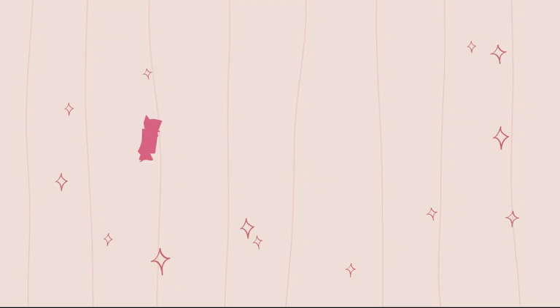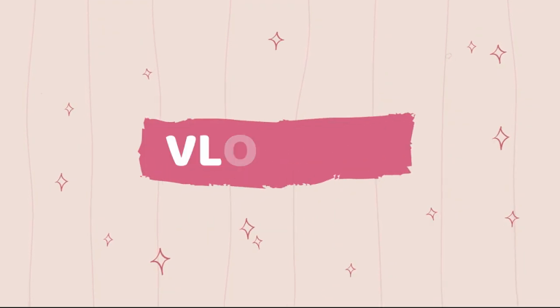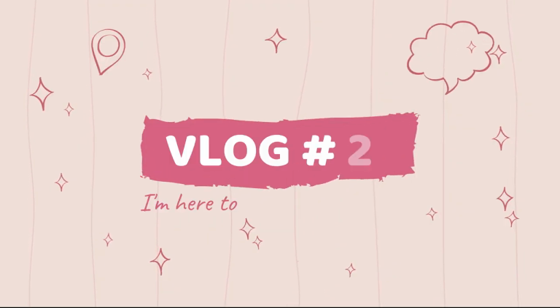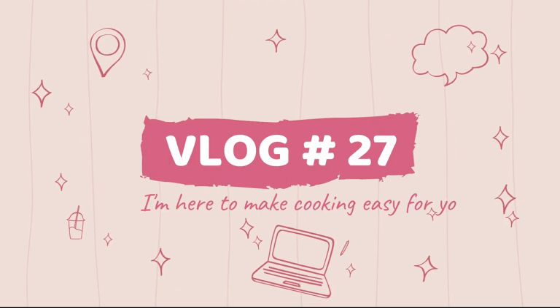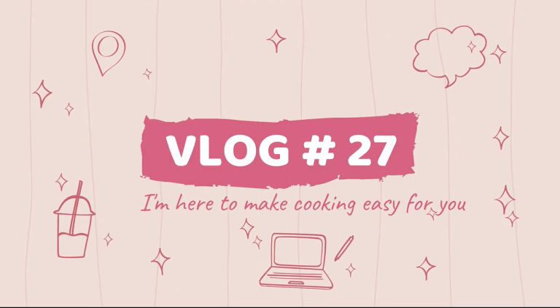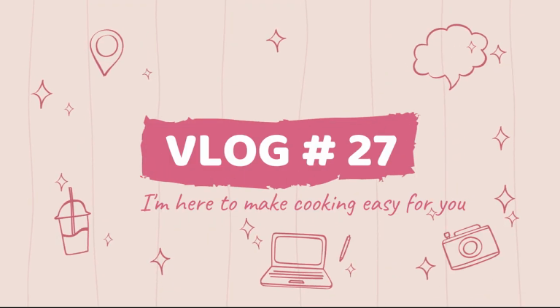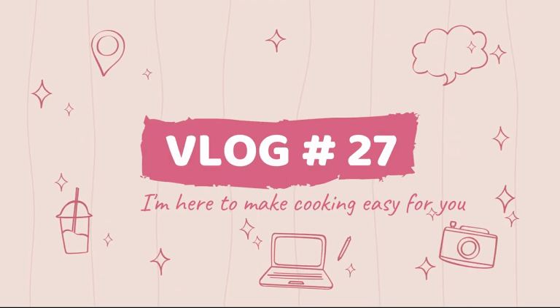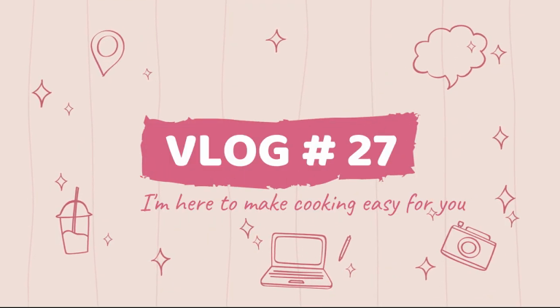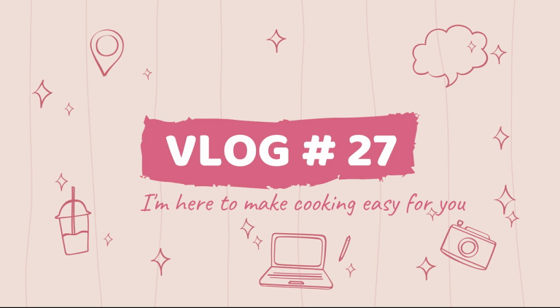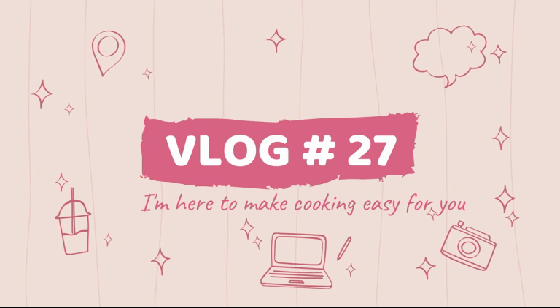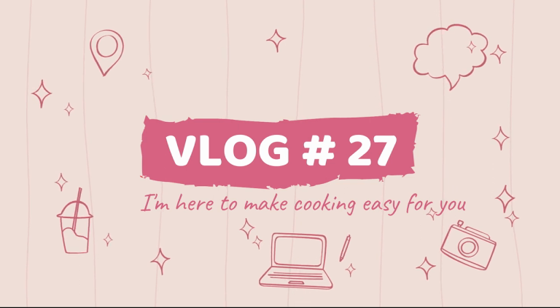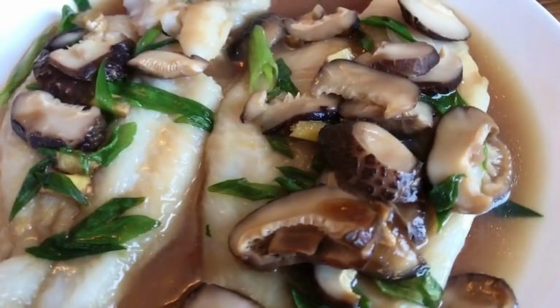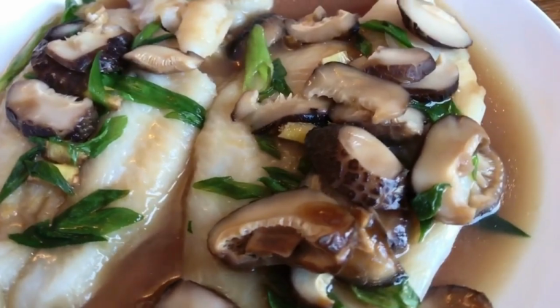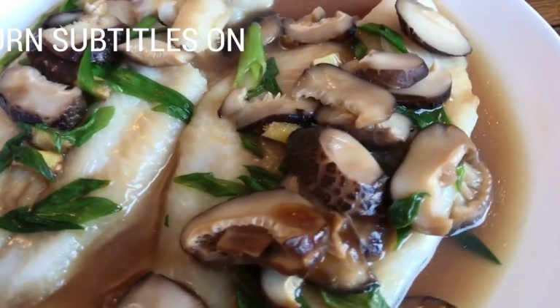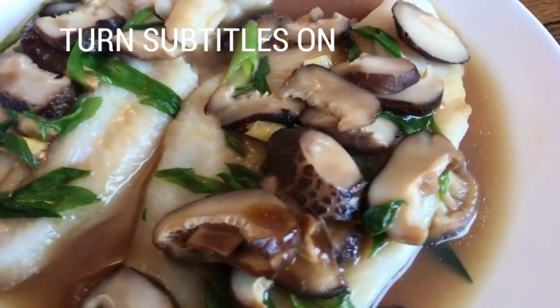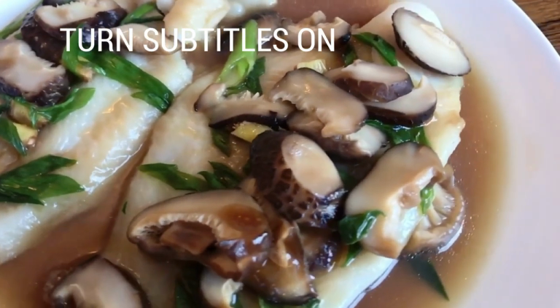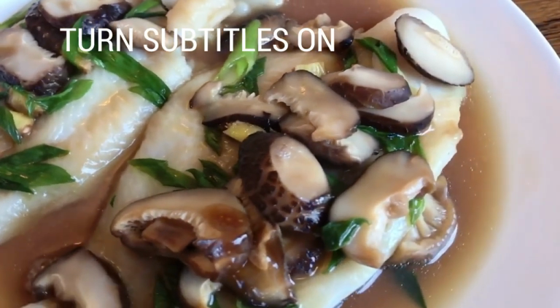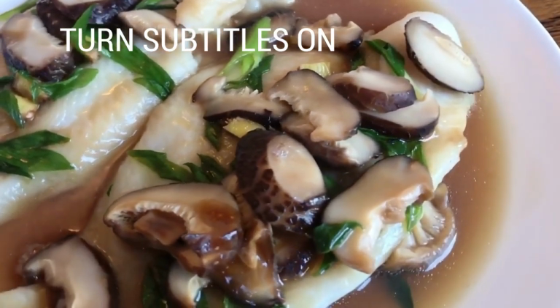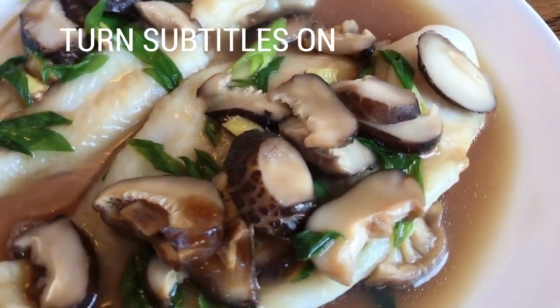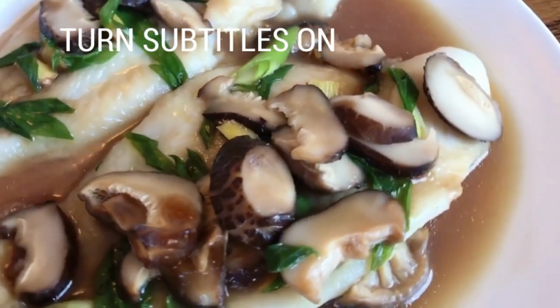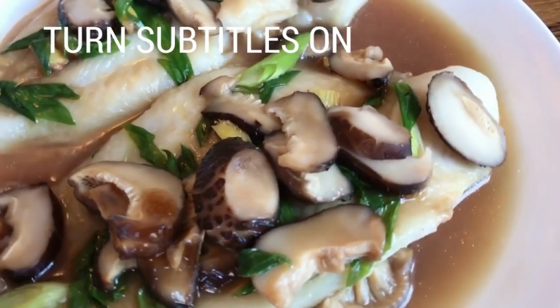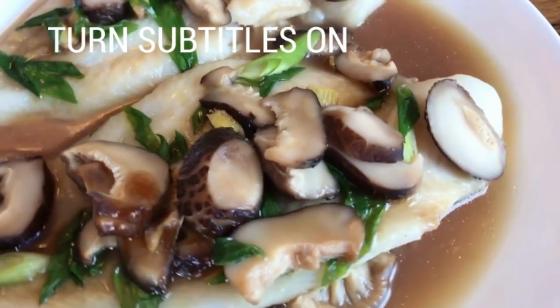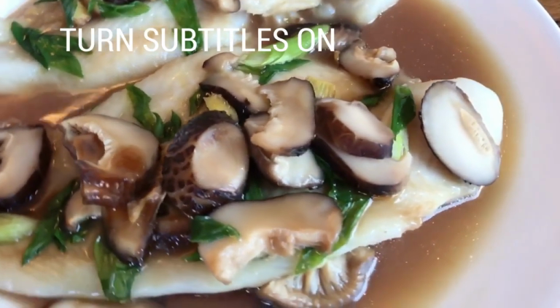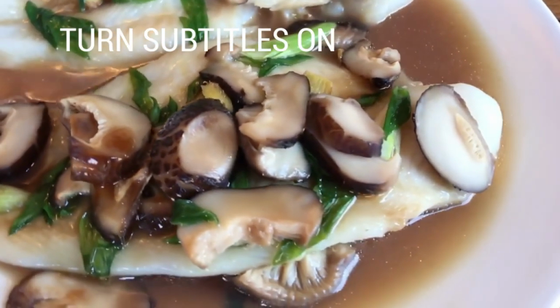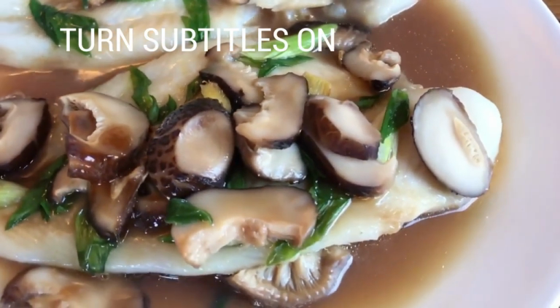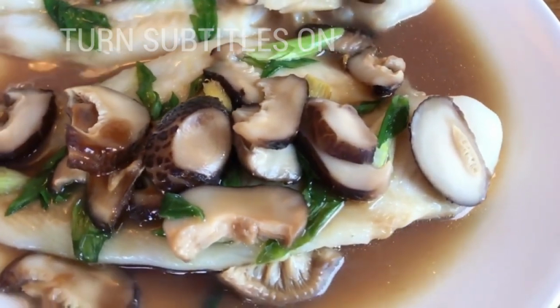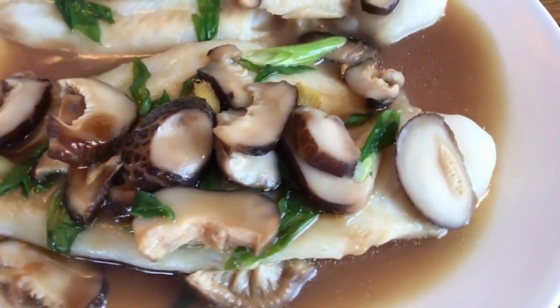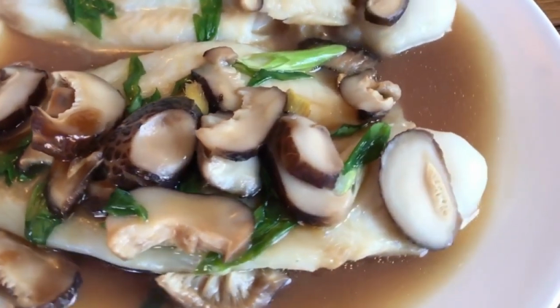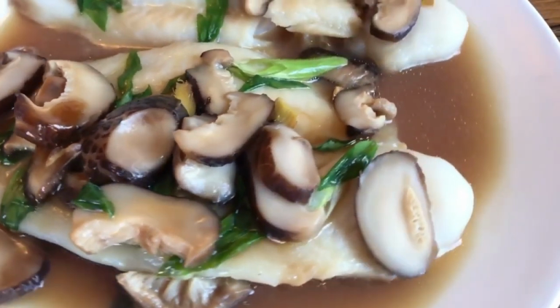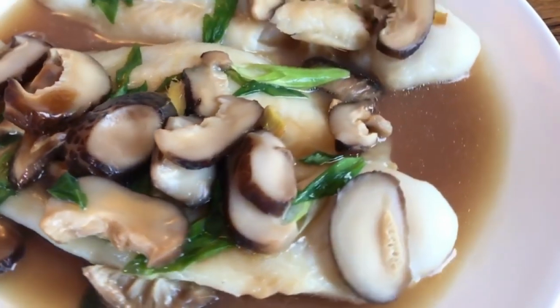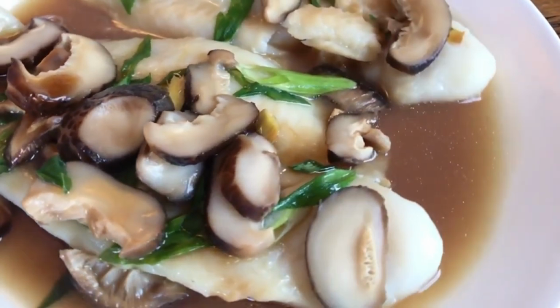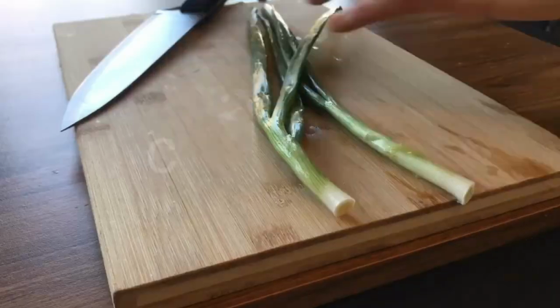Hello everyone, welcome to my 100th recipe challenge. My name is Johanna and I am here to make cooking easy for you. Today I'm making a much requested recipe. It's a combination of easy, healthy and quick.